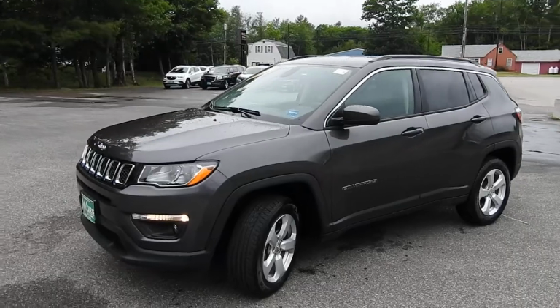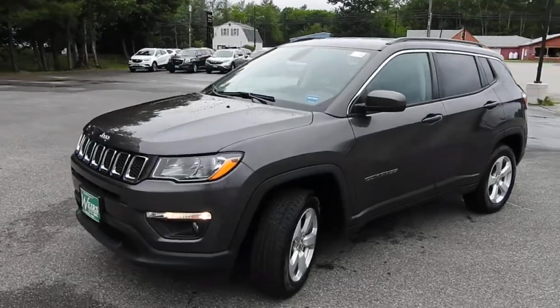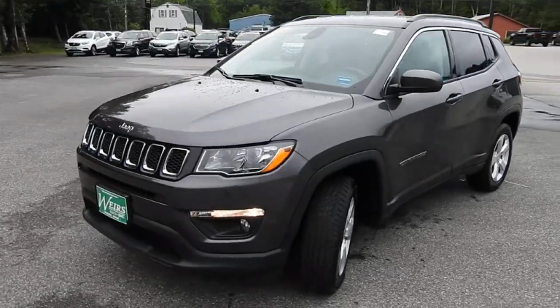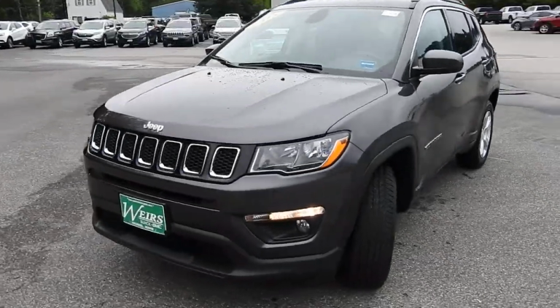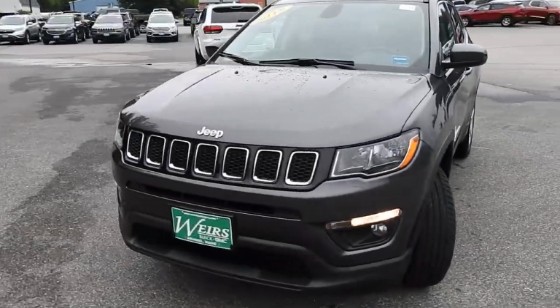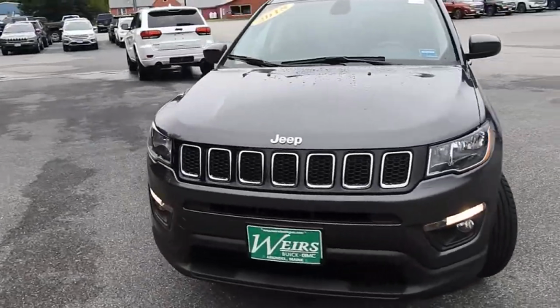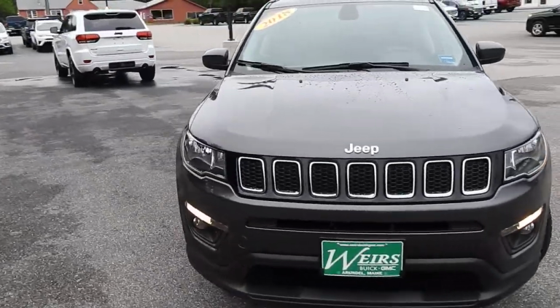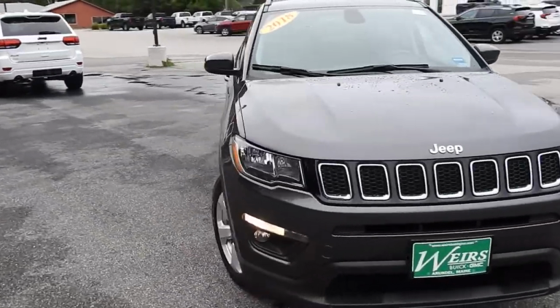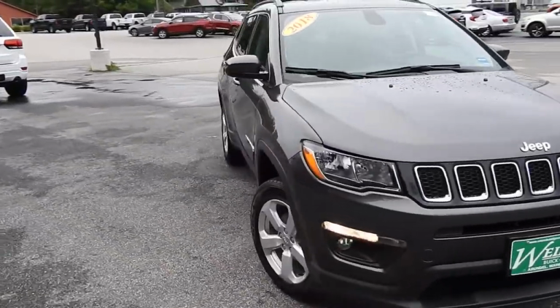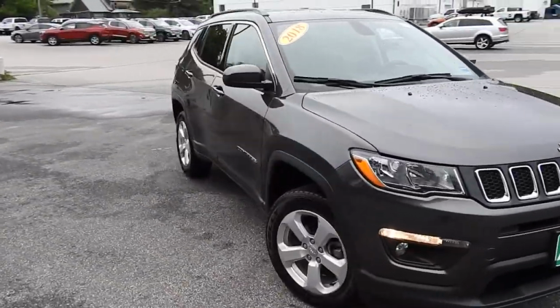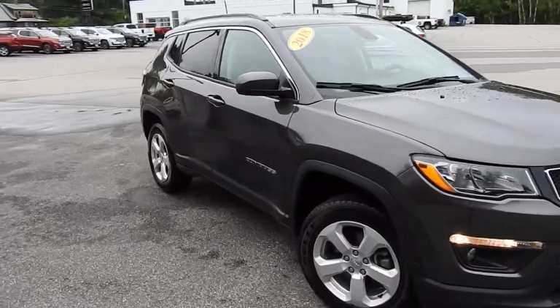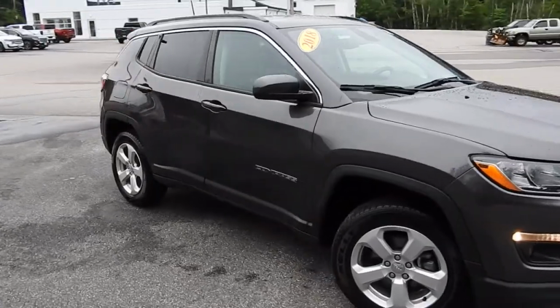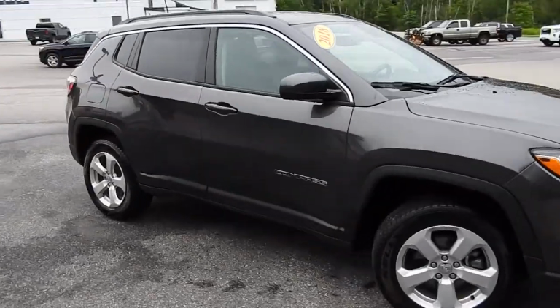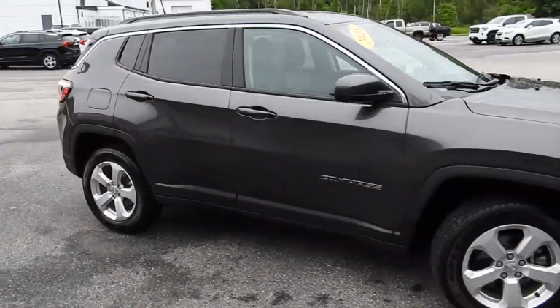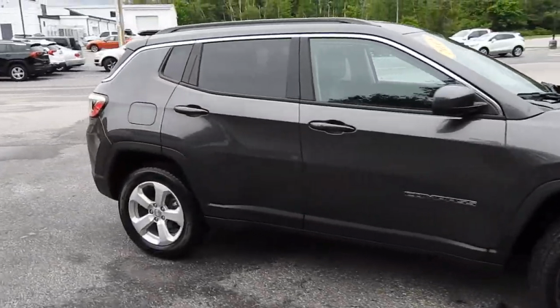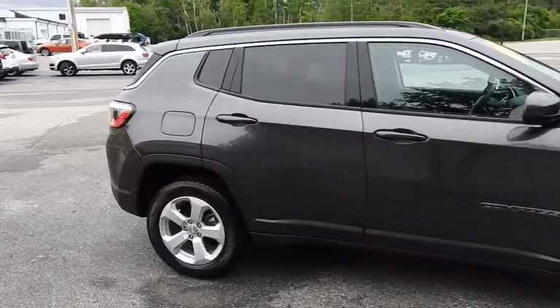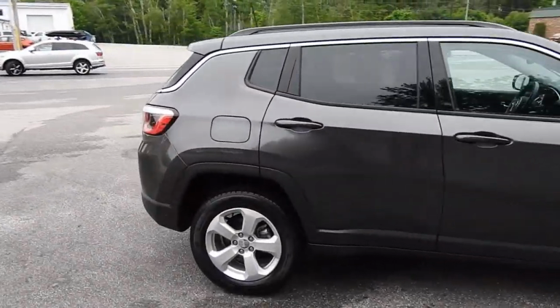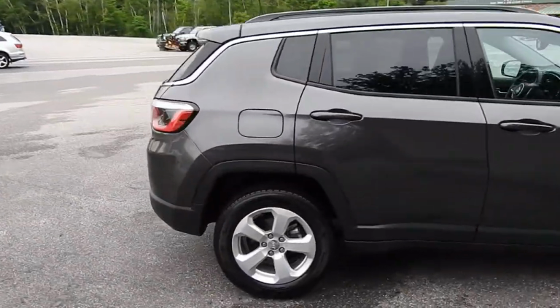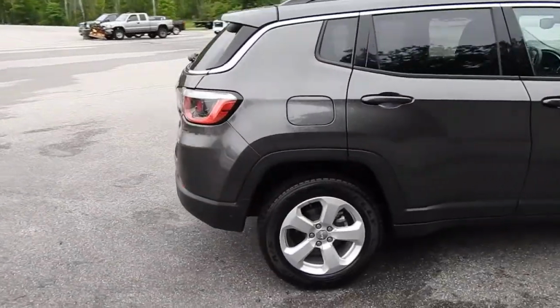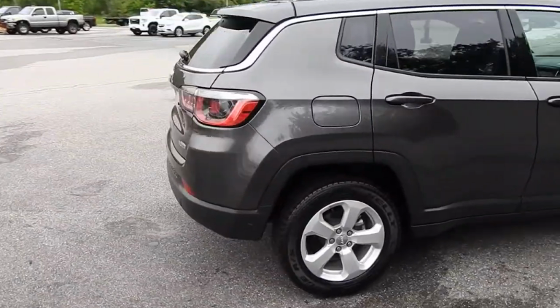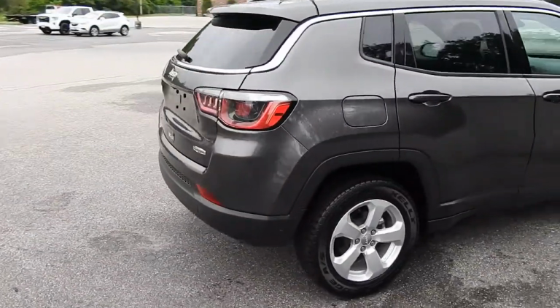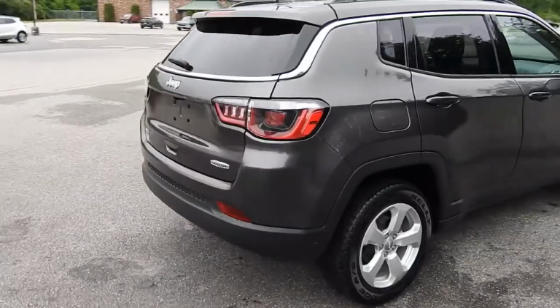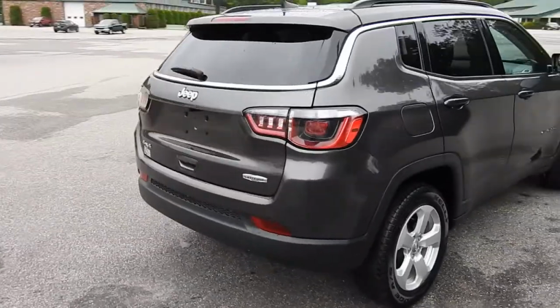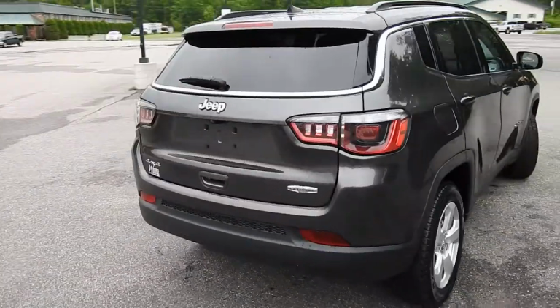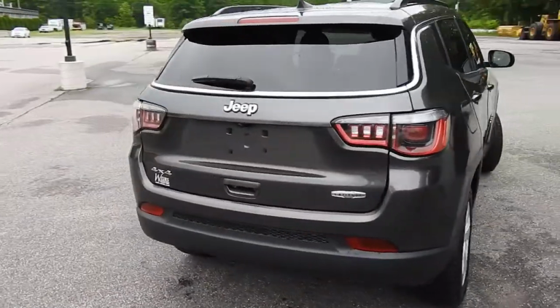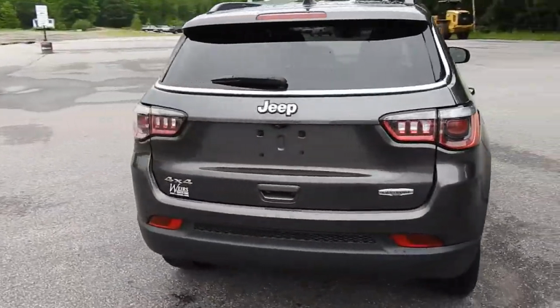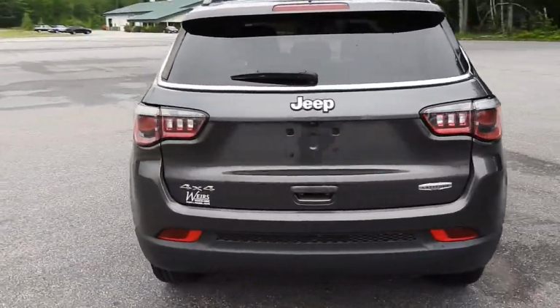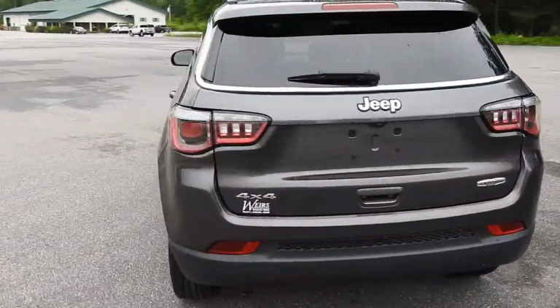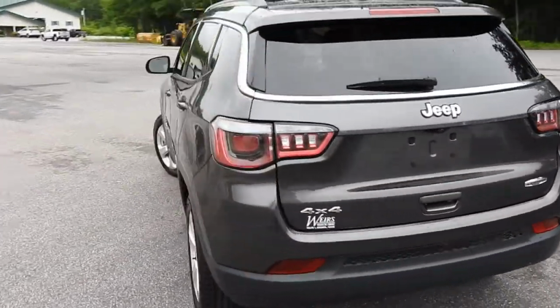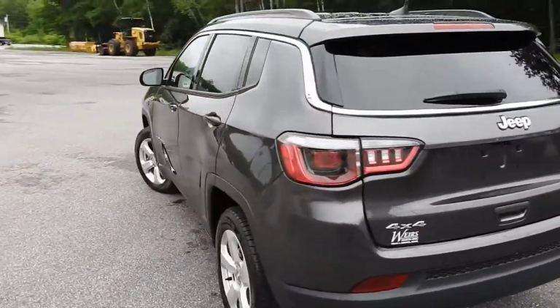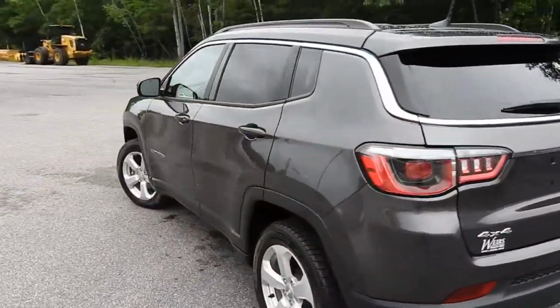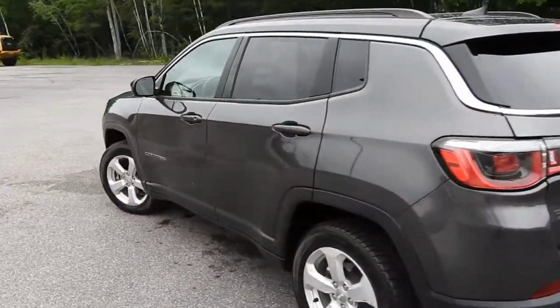Good afternoon over here at Weir's Buick GMC Route 1 in Arundel, Maine. I just wanted to do a quick walk around video on this 2018 Jeep Compass all-wheel drive that we have here on the lot. This vehicle is still available — it was a recent trade. It's got a little over 27,000 miles on it.